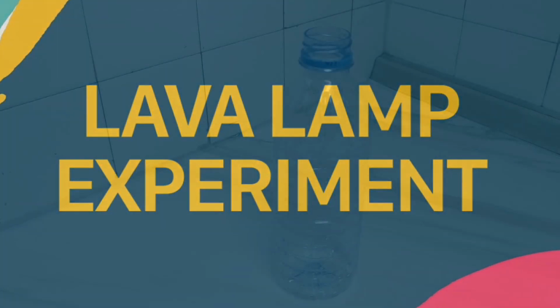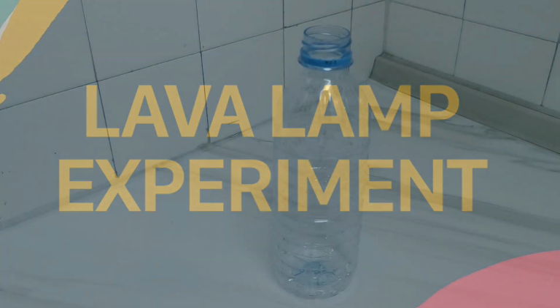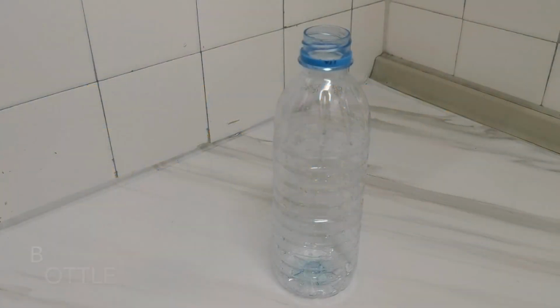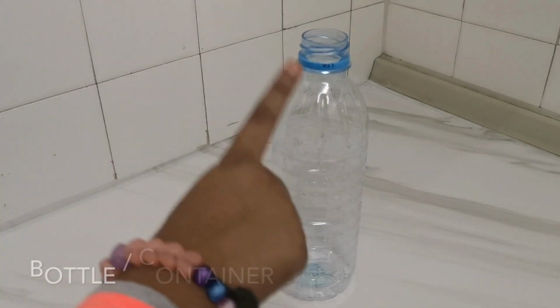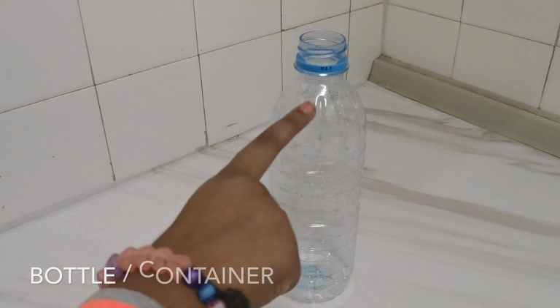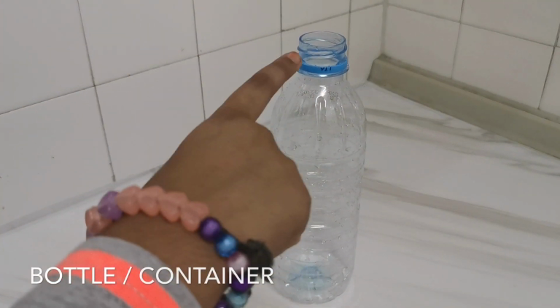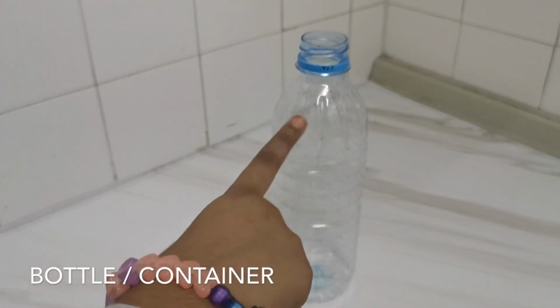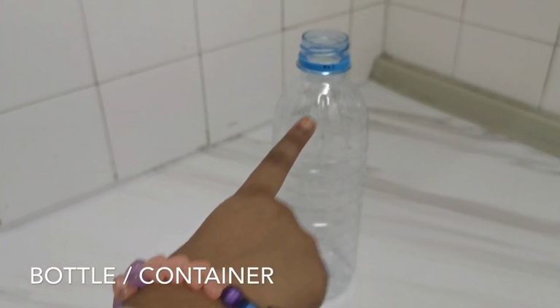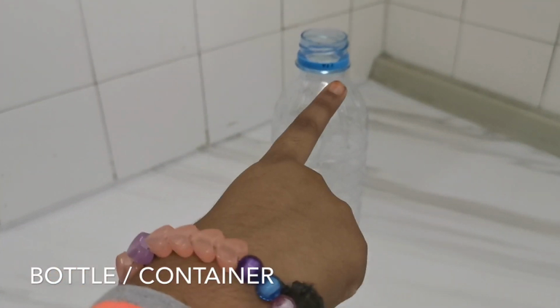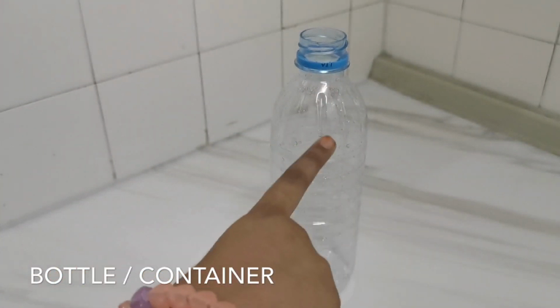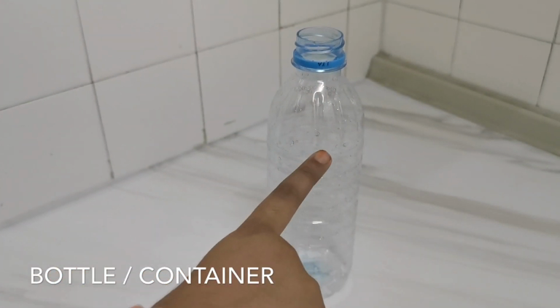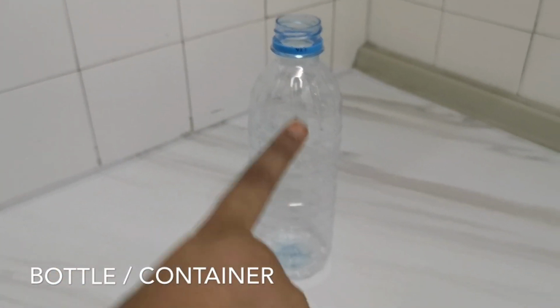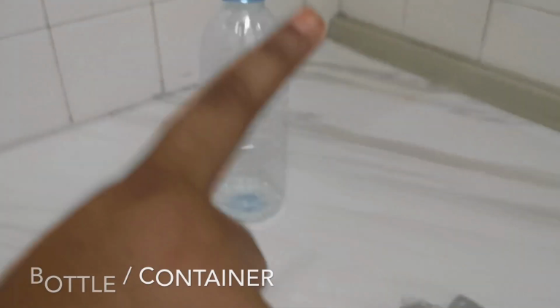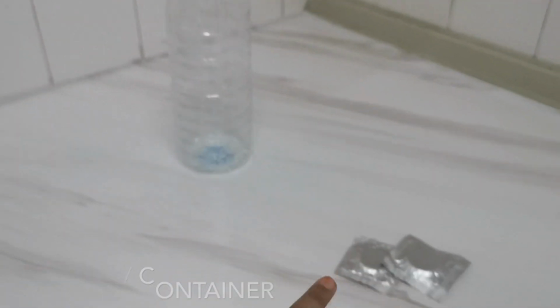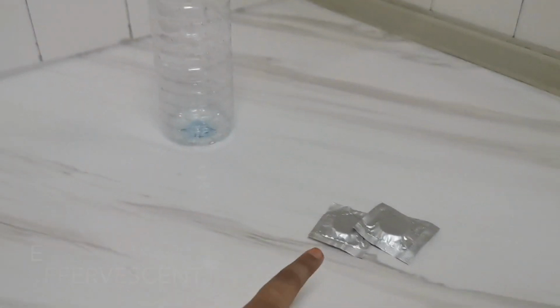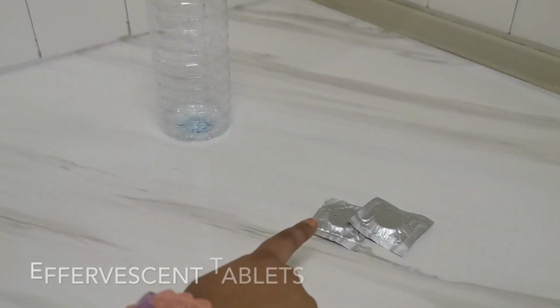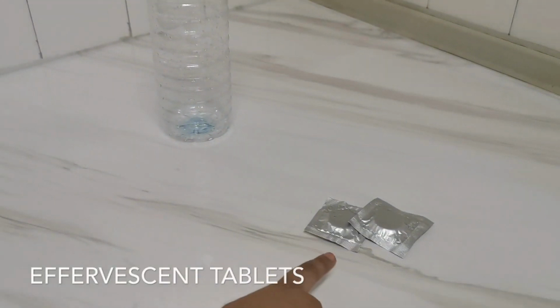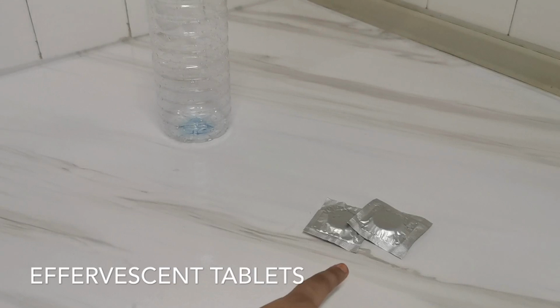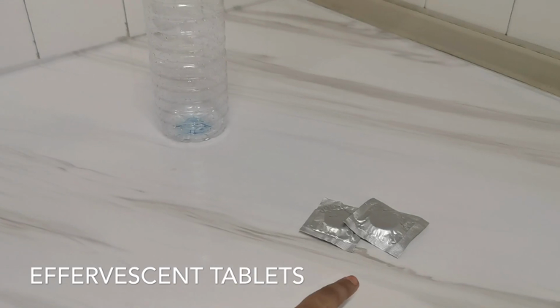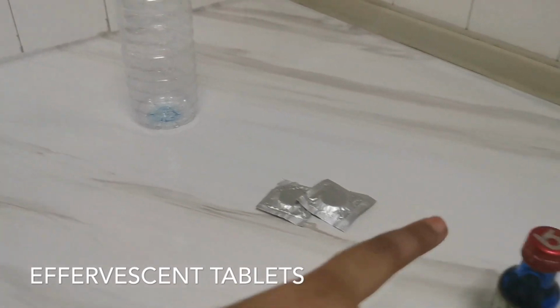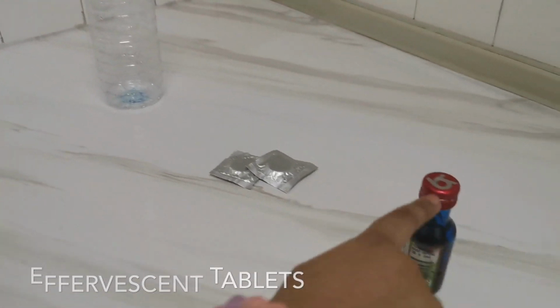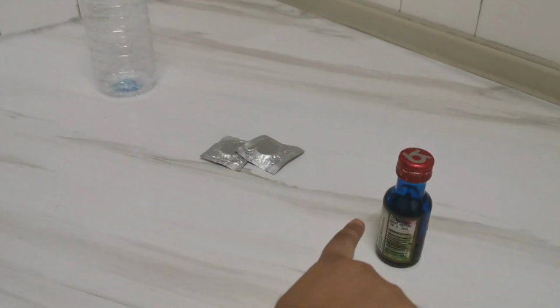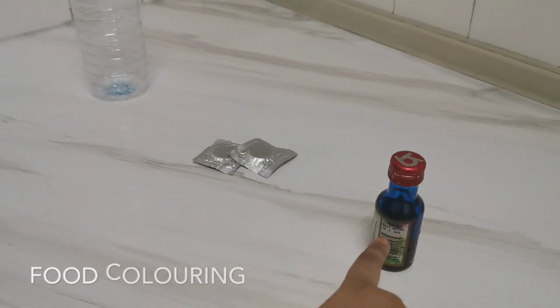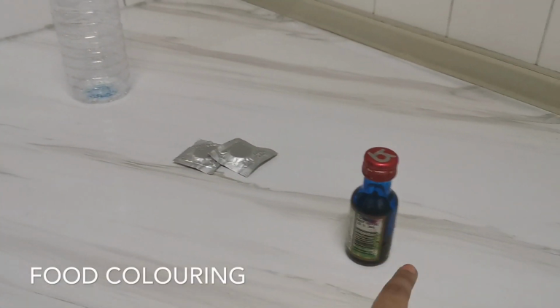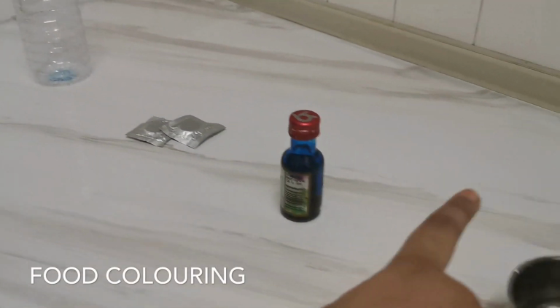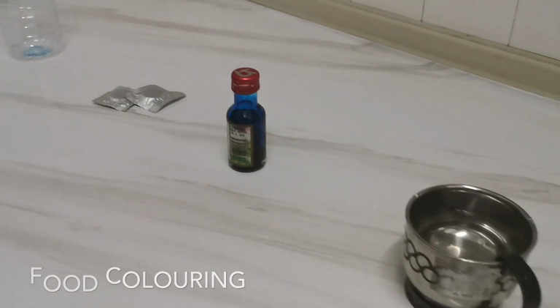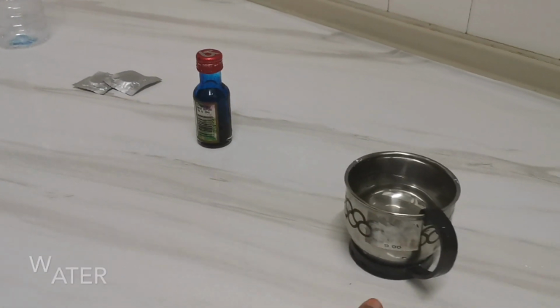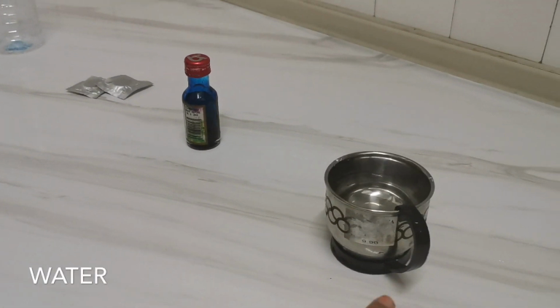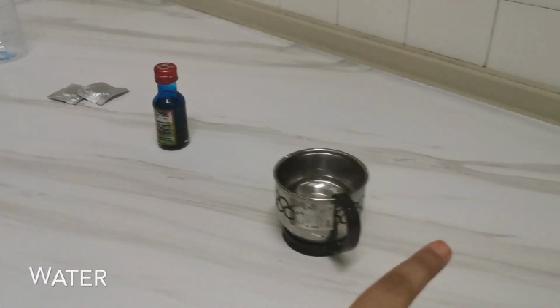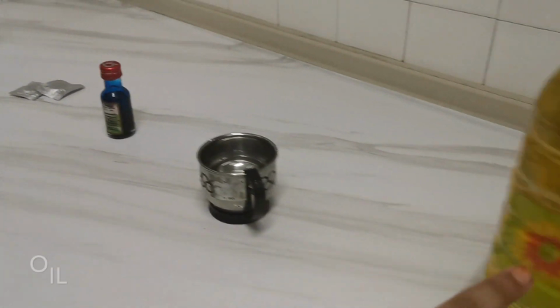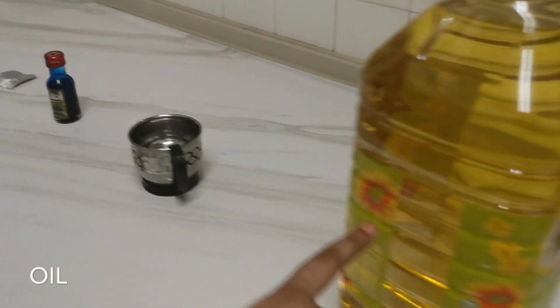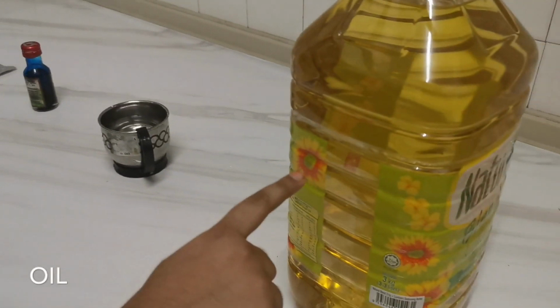We'll need a plastic bottle or a glass bottle, a fluorescent tablet, food colouring, water and oil.